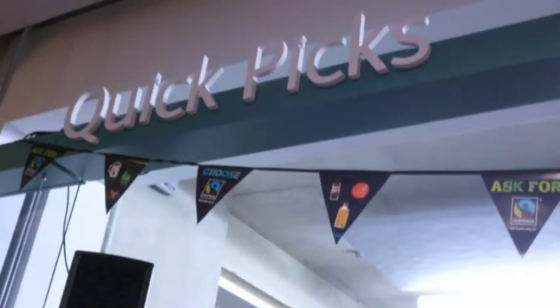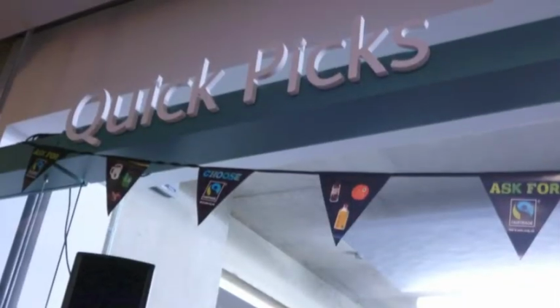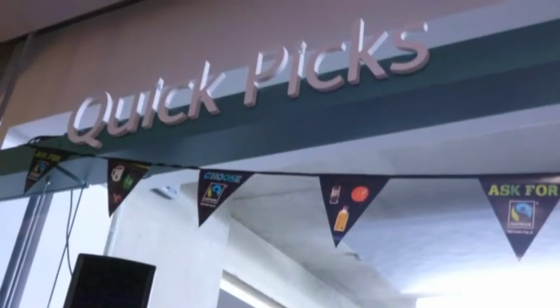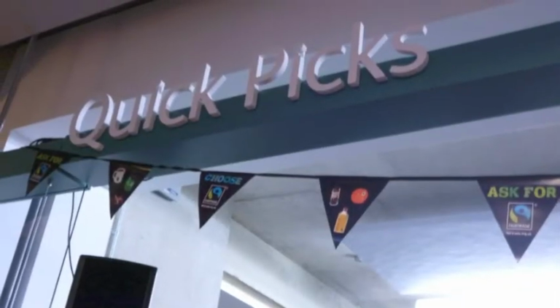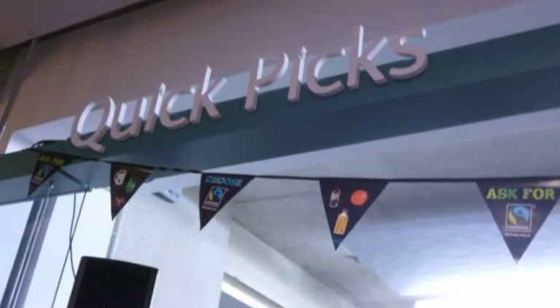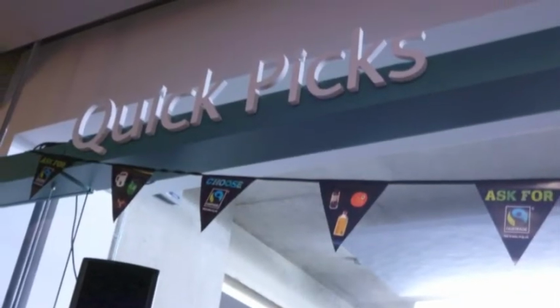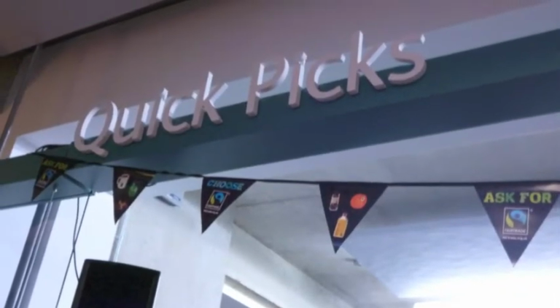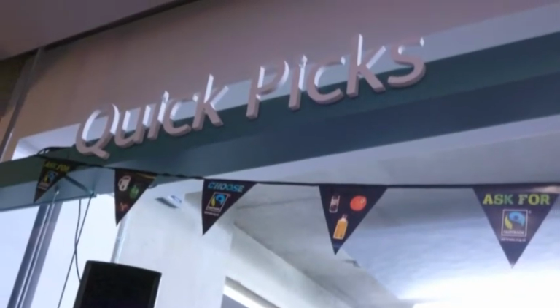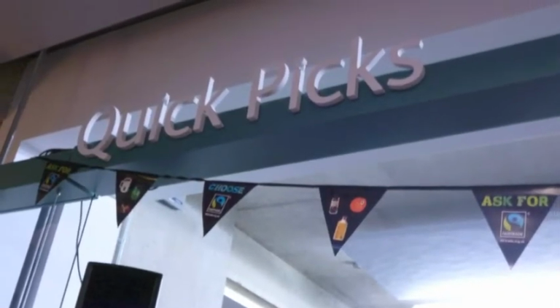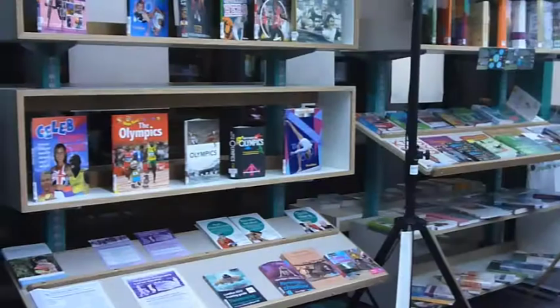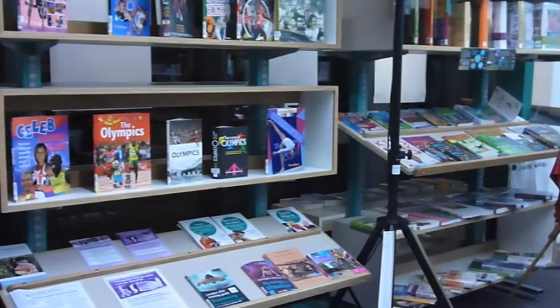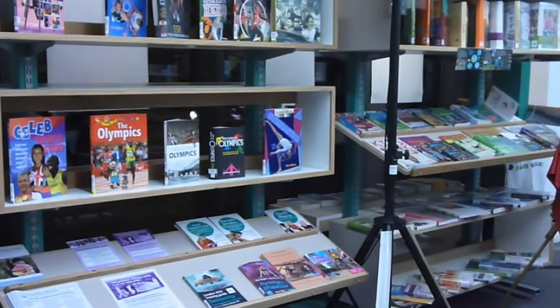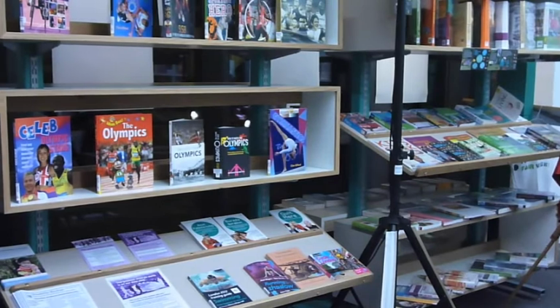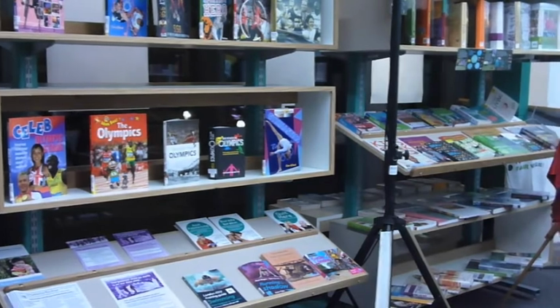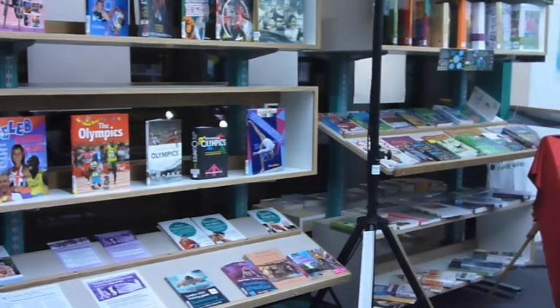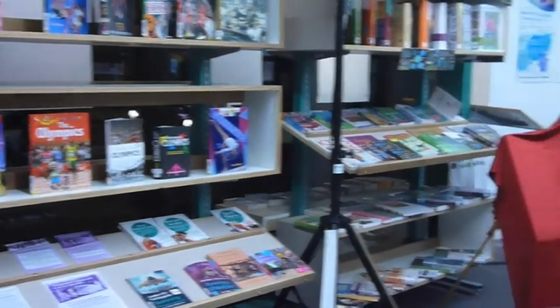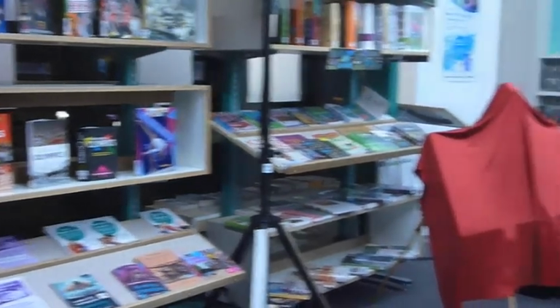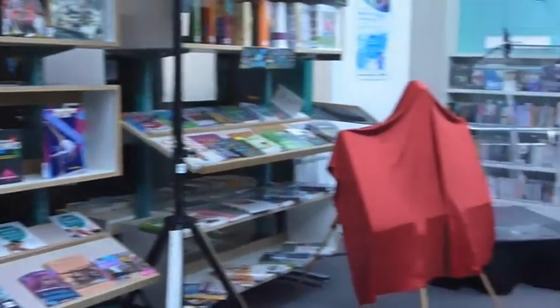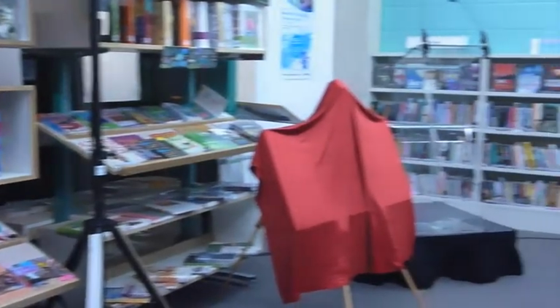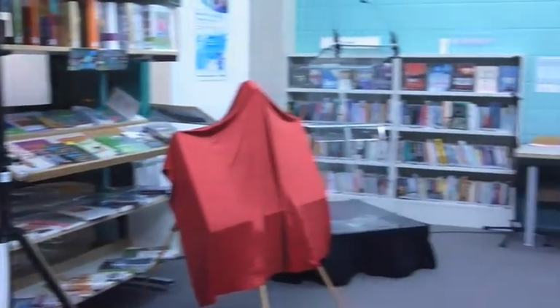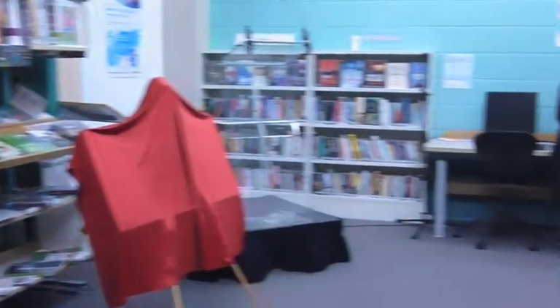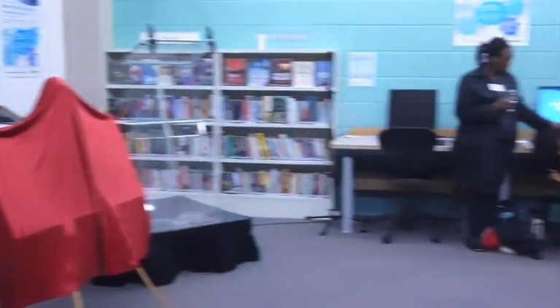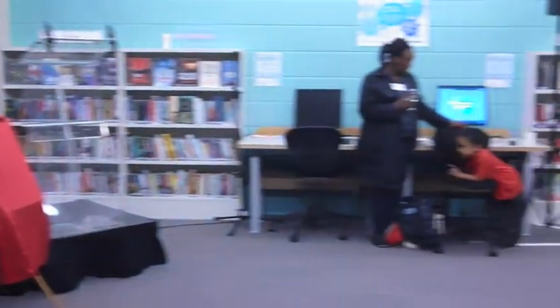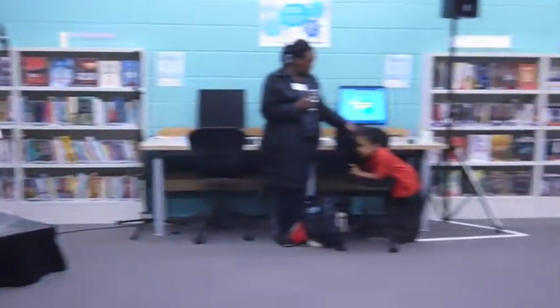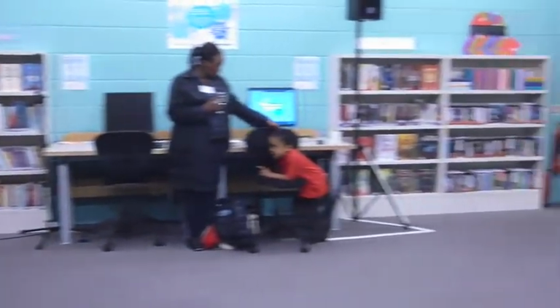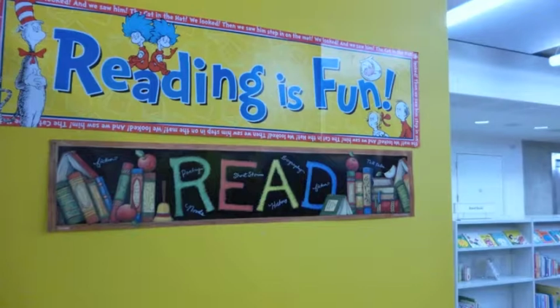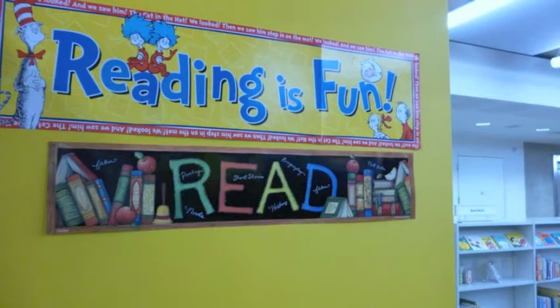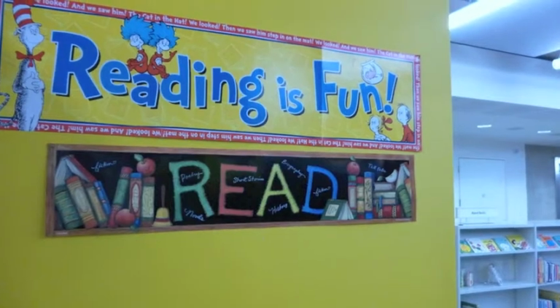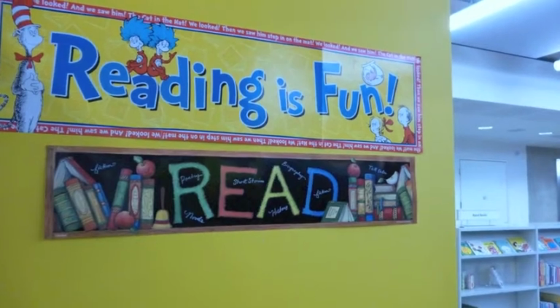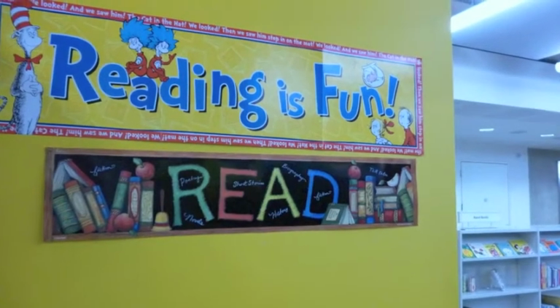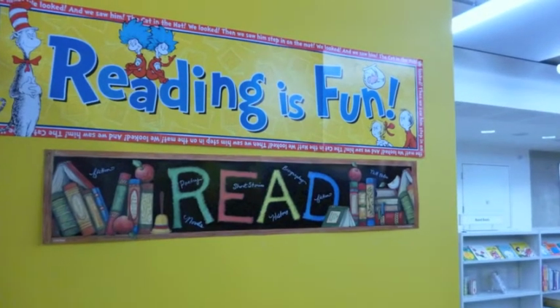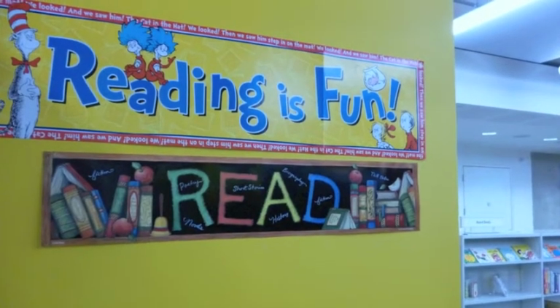In the Quick Picks area, Hackney residents can grab a bestseller when they're in a hurry. The children's area is designed to make reading fun for toddlers.